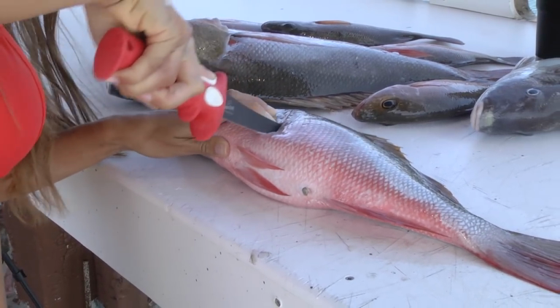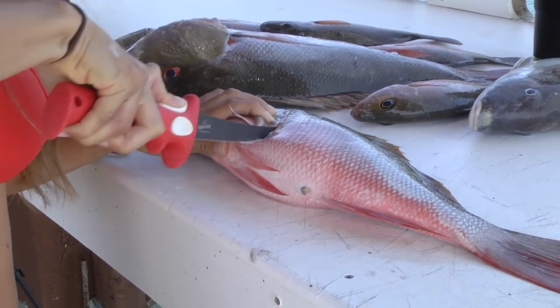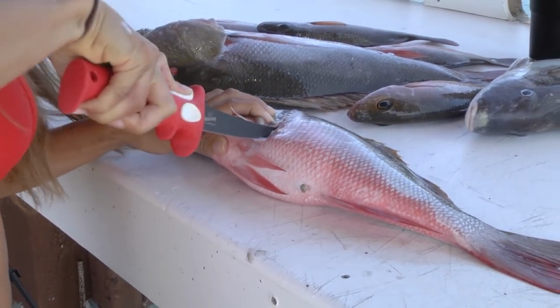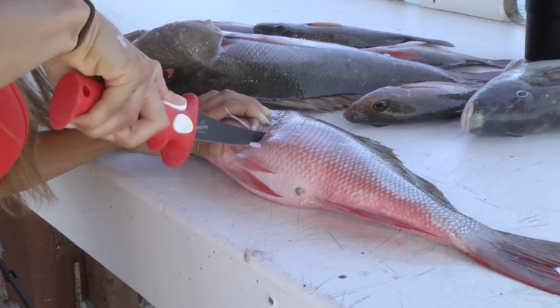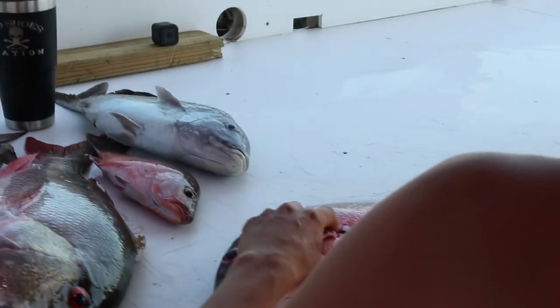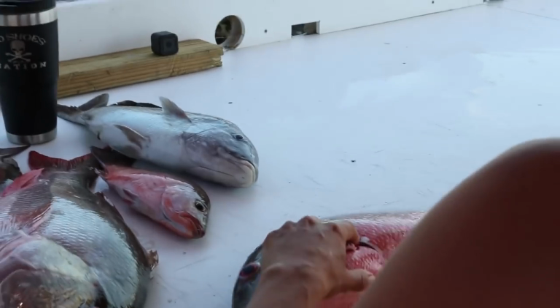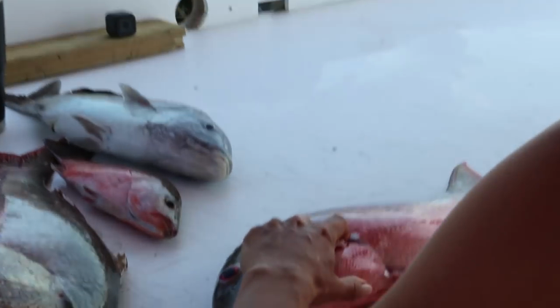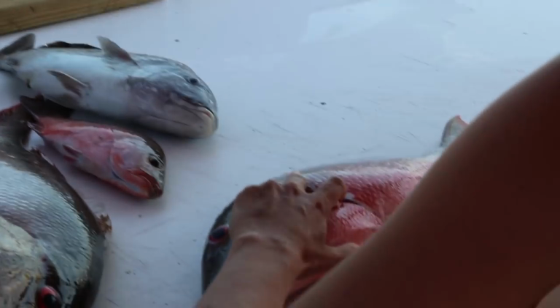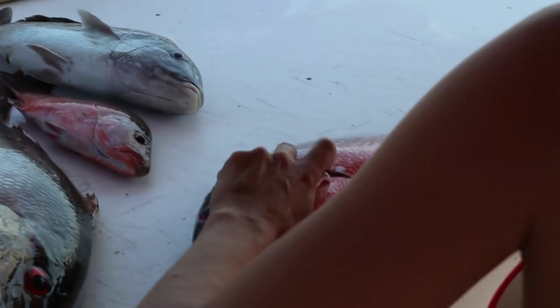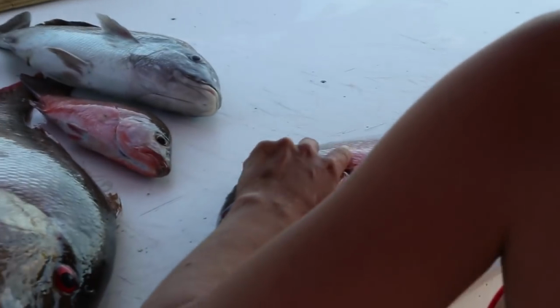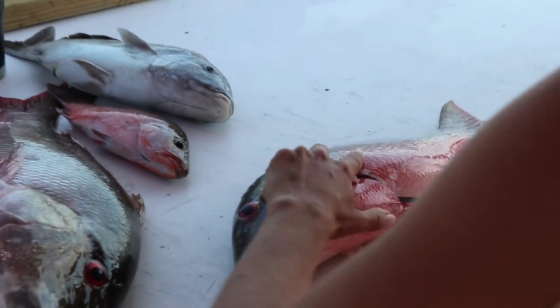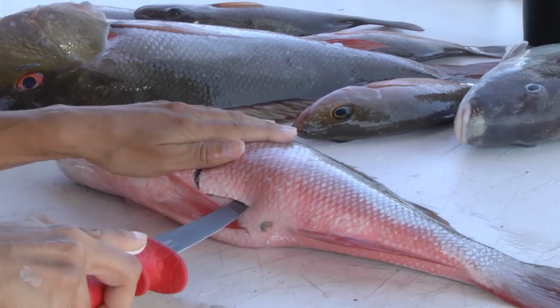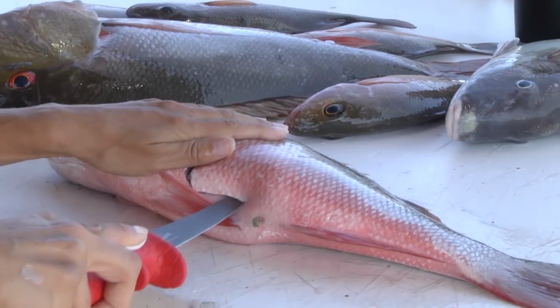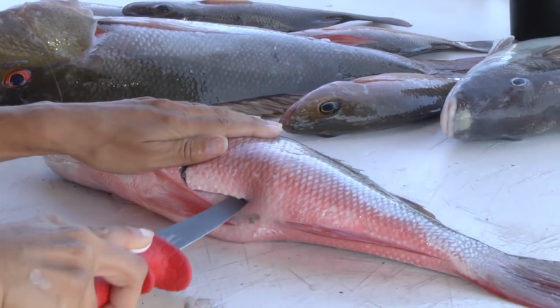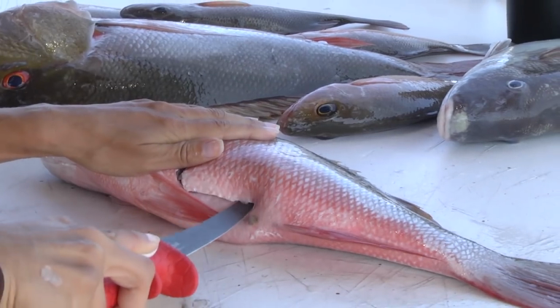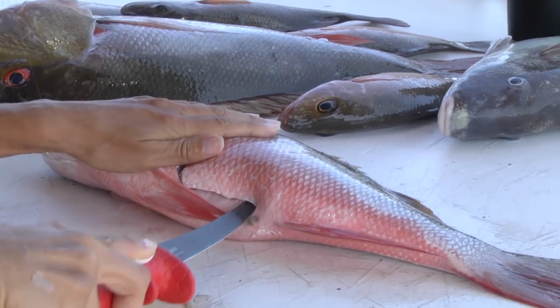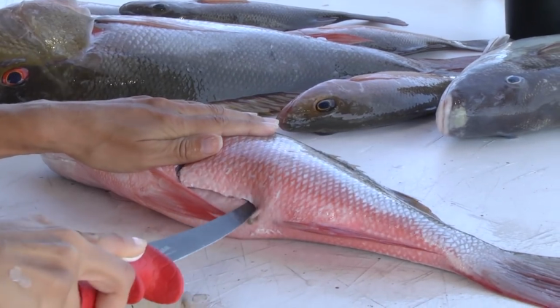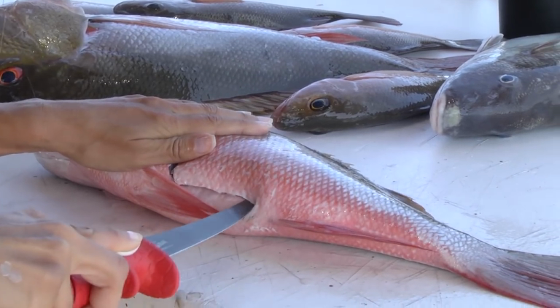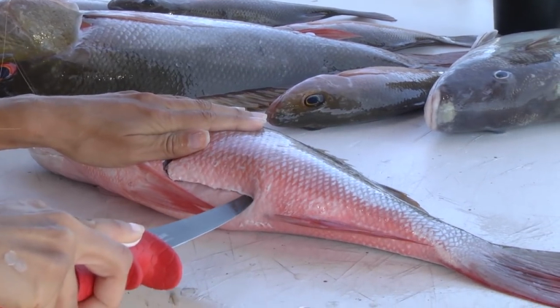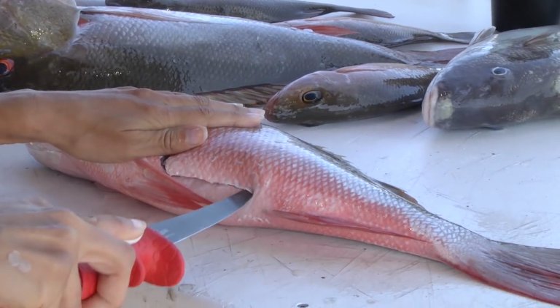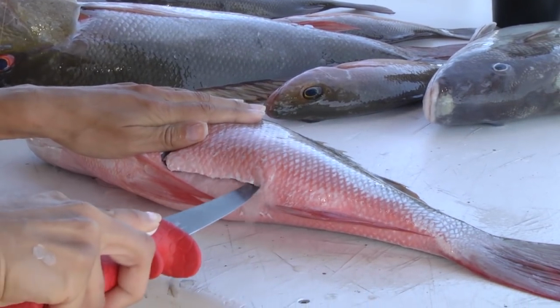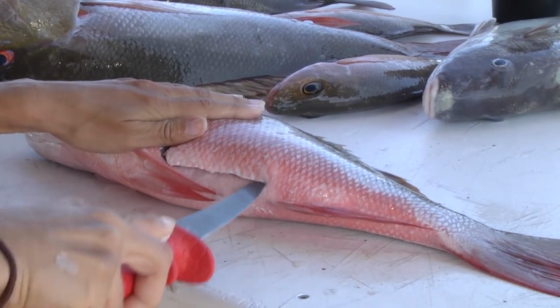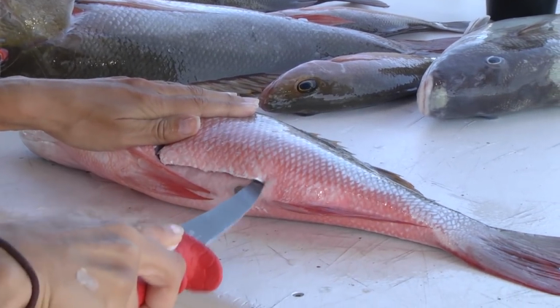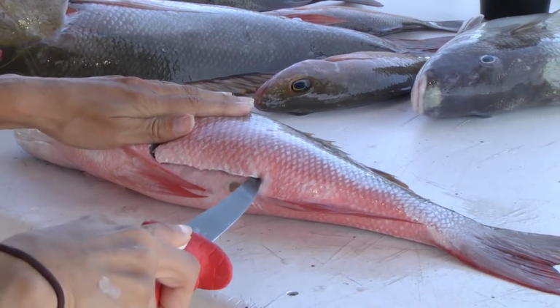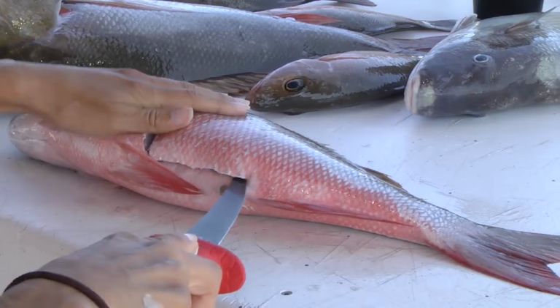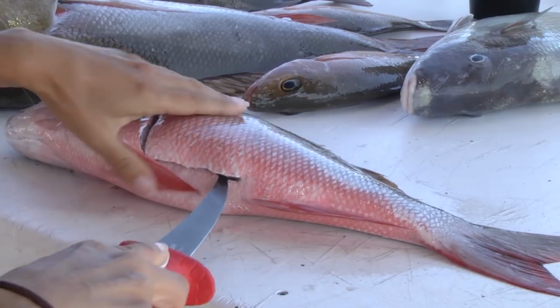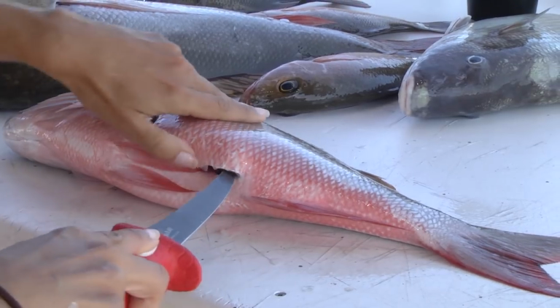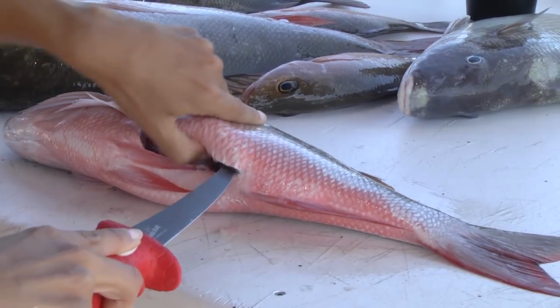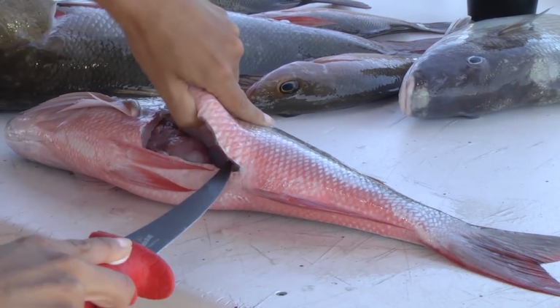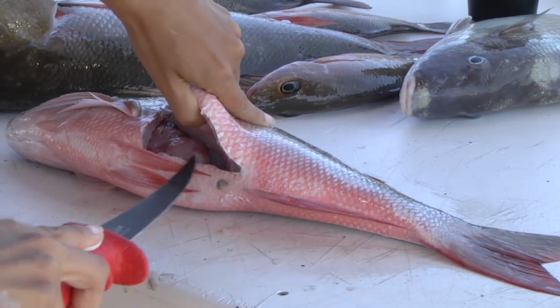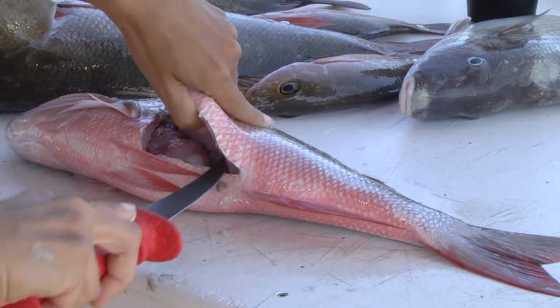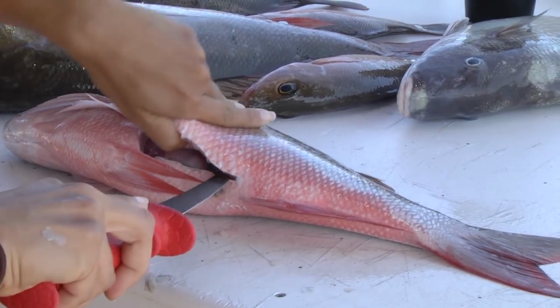Just take your time with everything. You don't have to go fast. You want to make sure you have the nice fillet the way you want it.